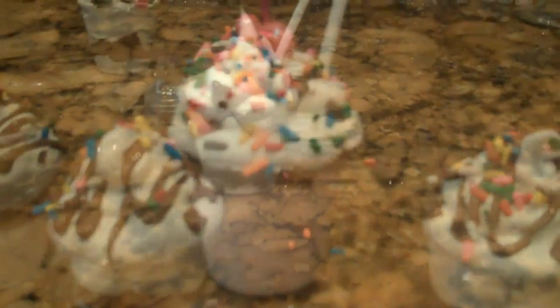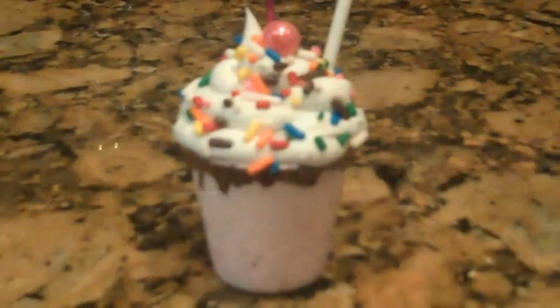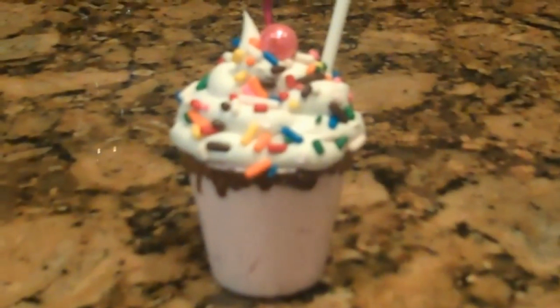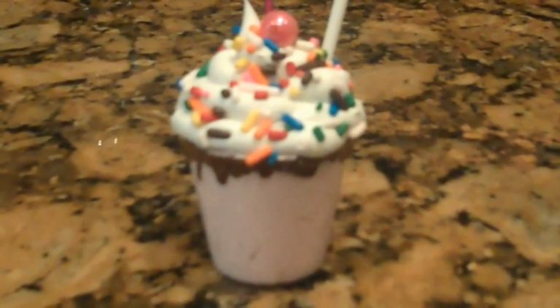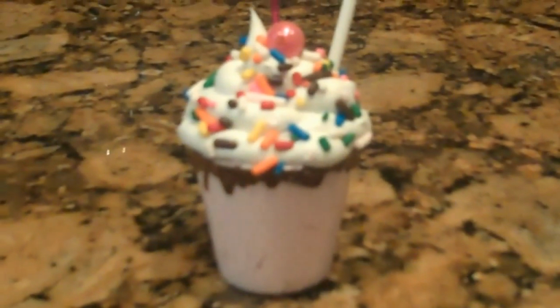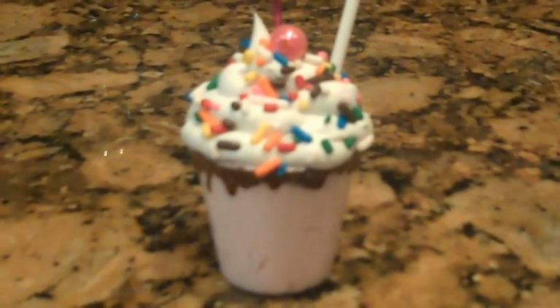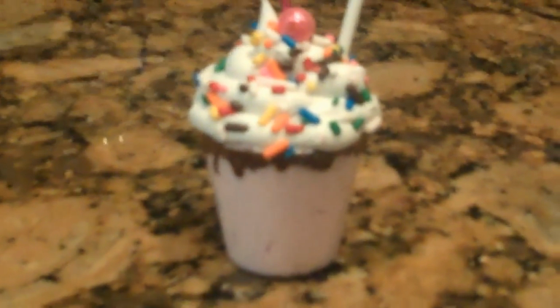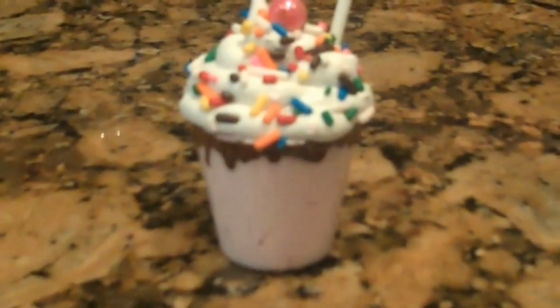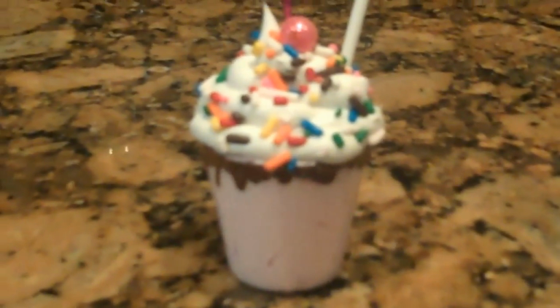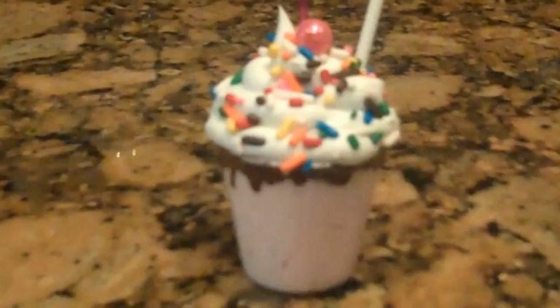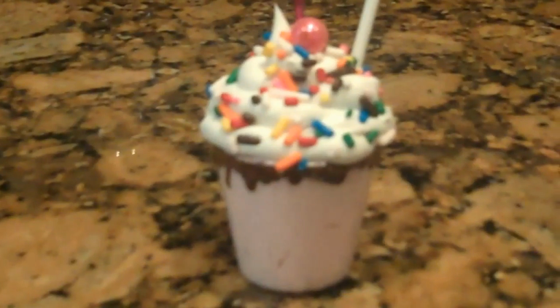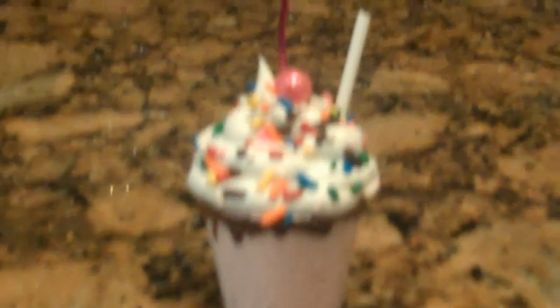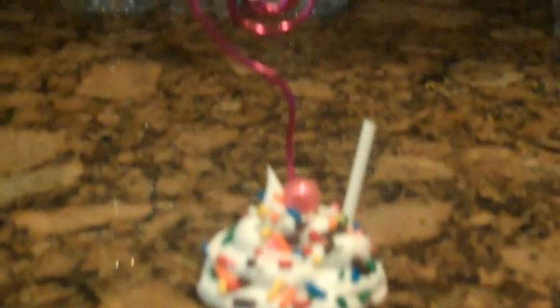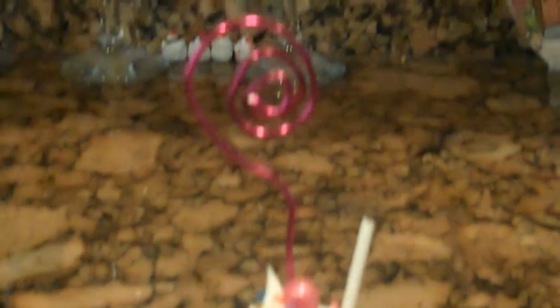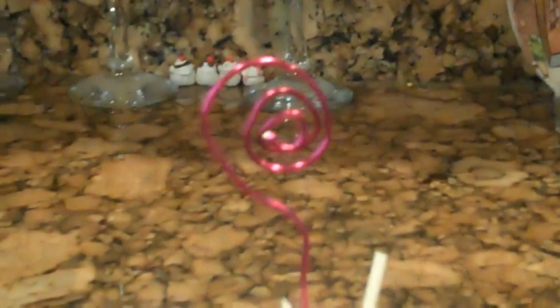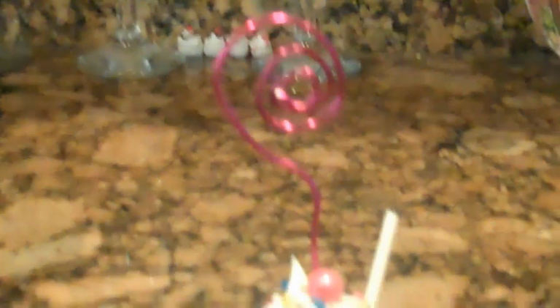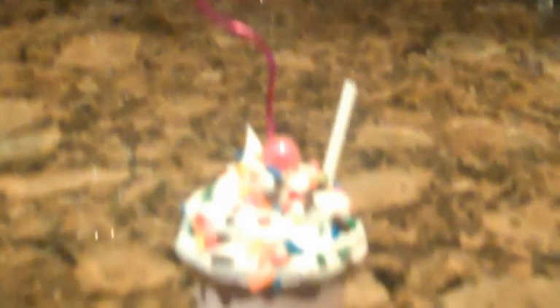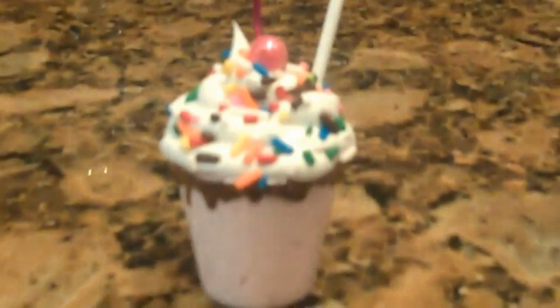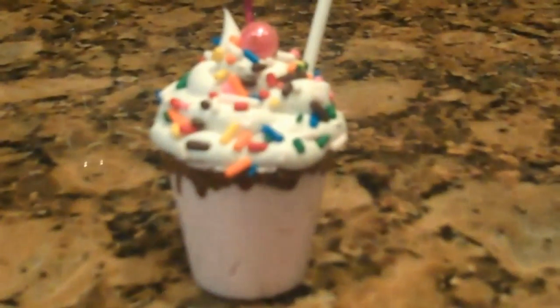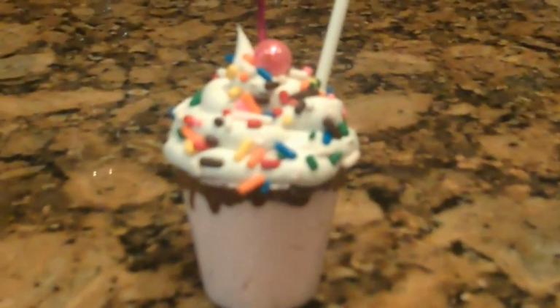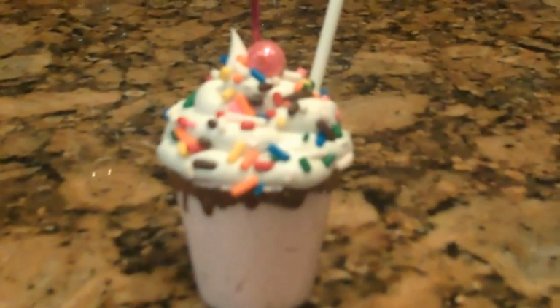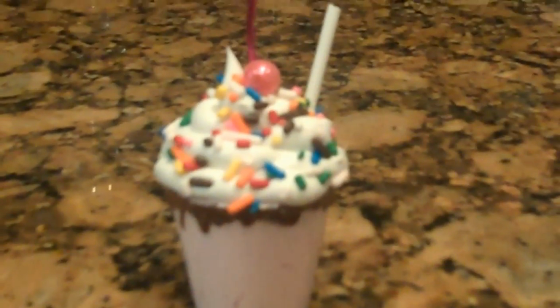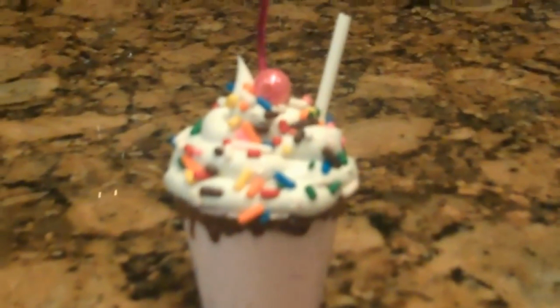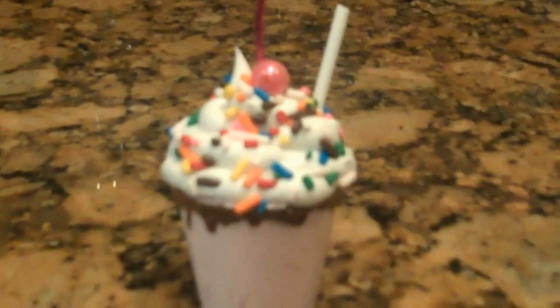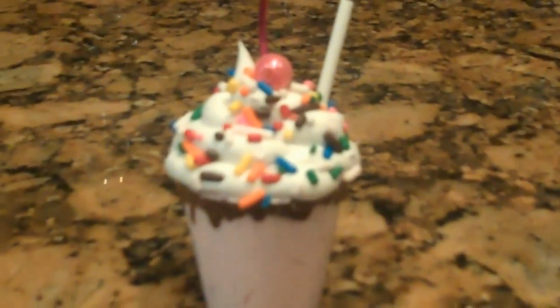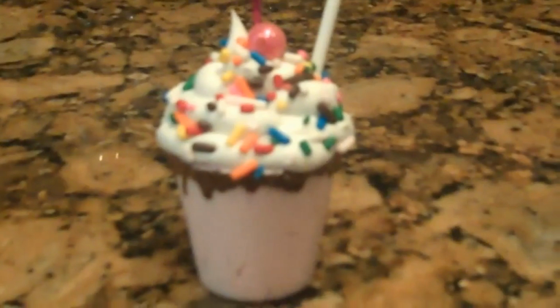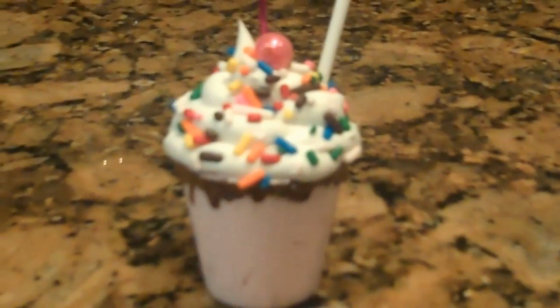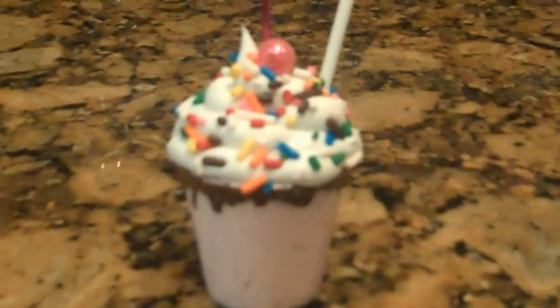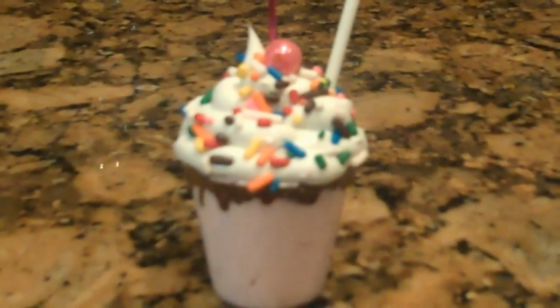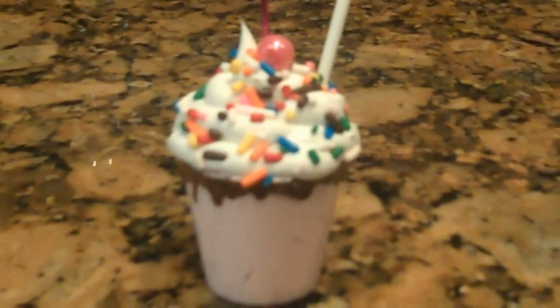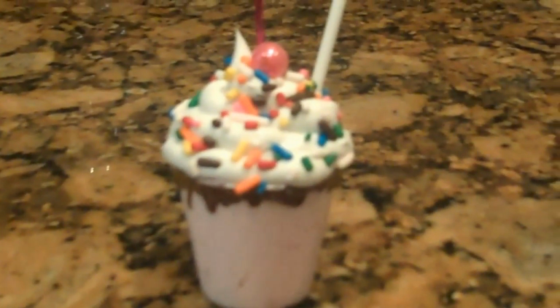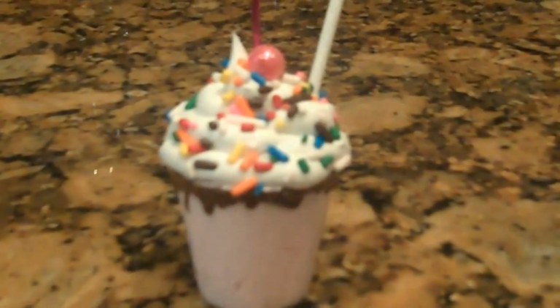Hey guys, I'm going to show you how I made an ice cream float picture holder. Stay tuned for the directions on how to make it.